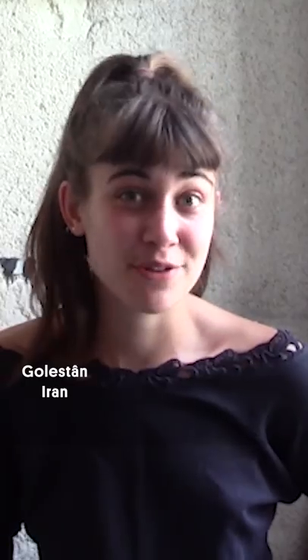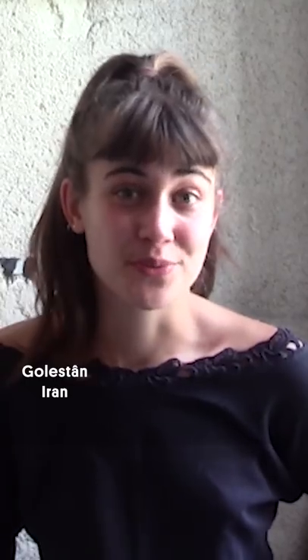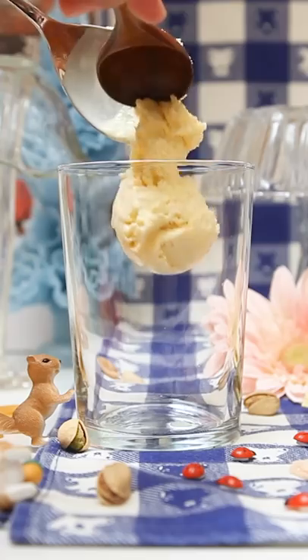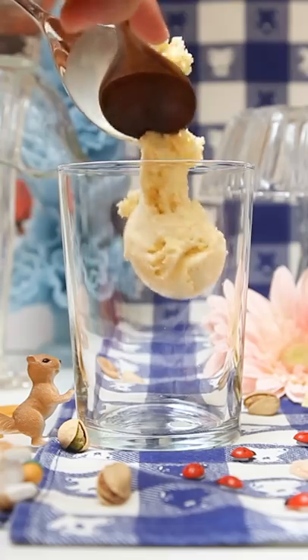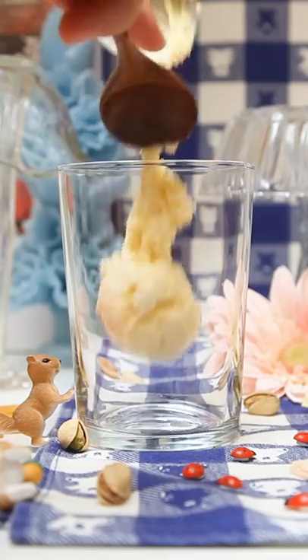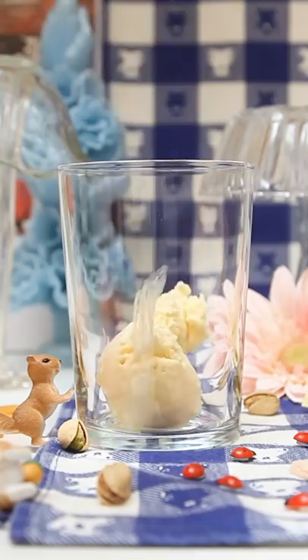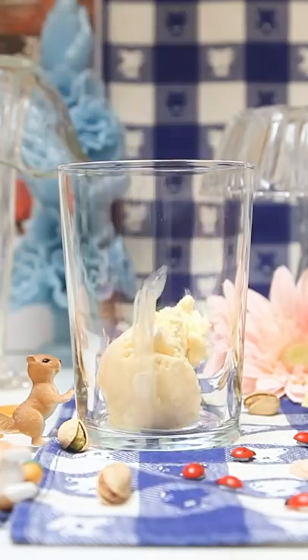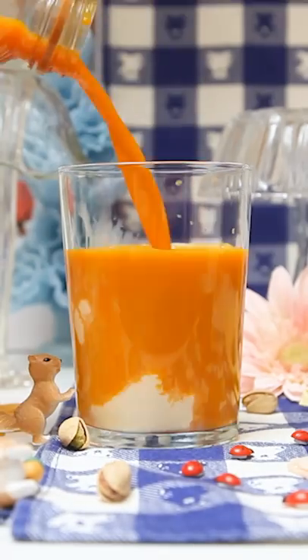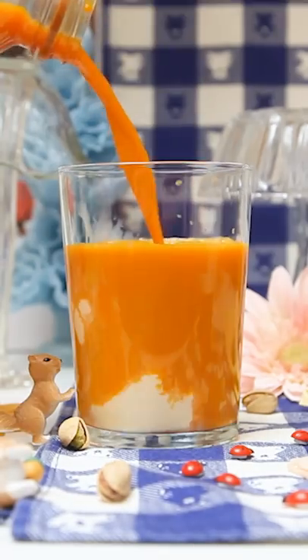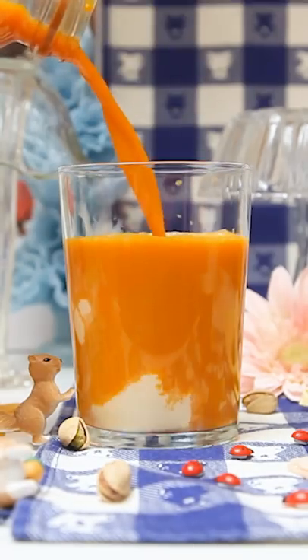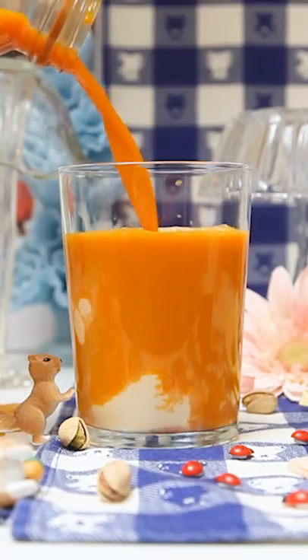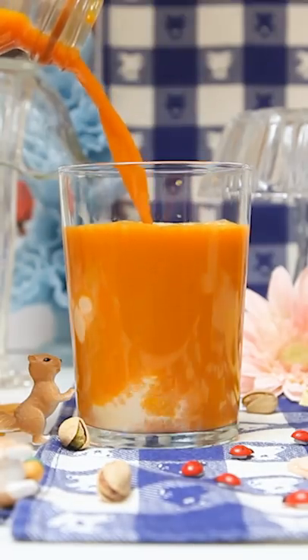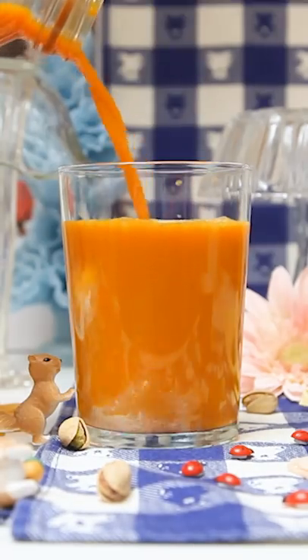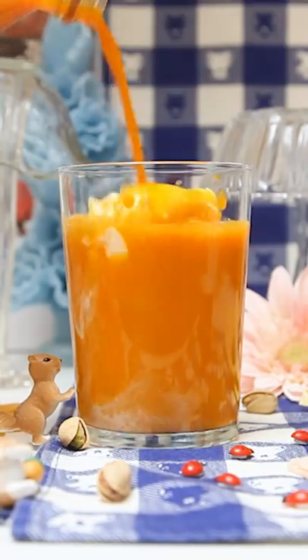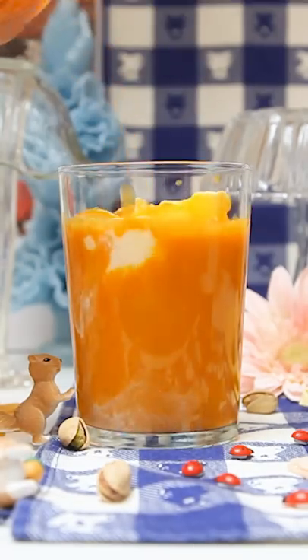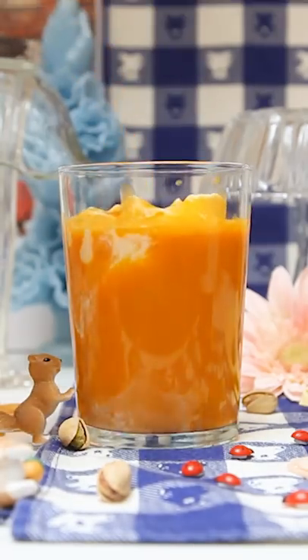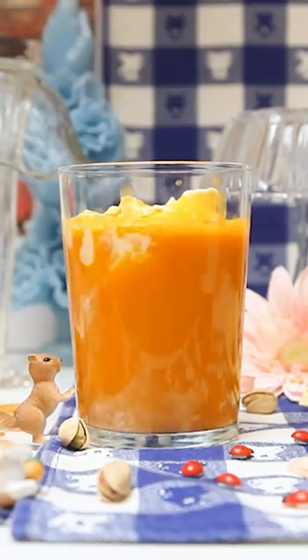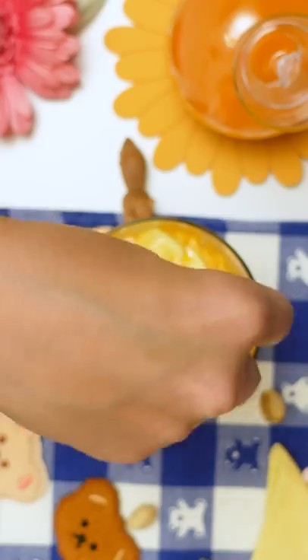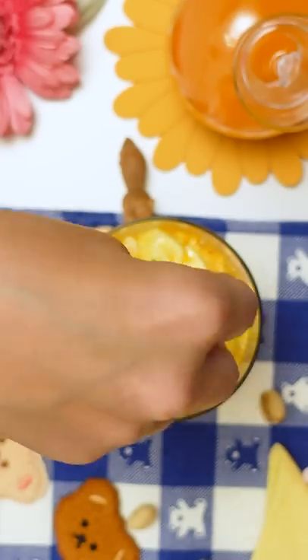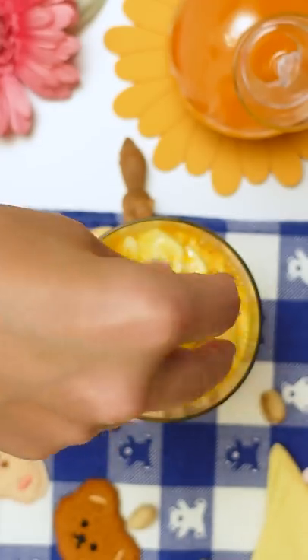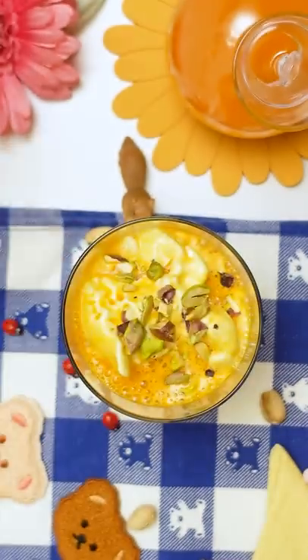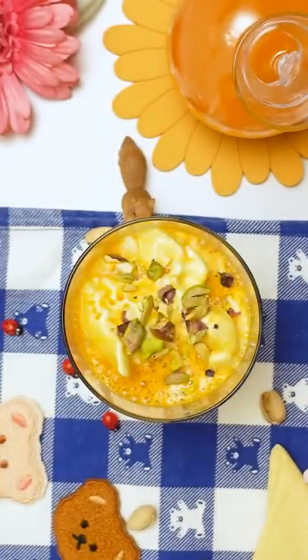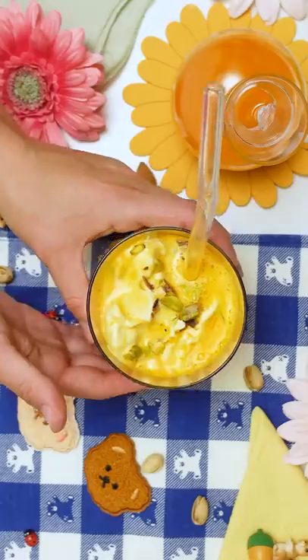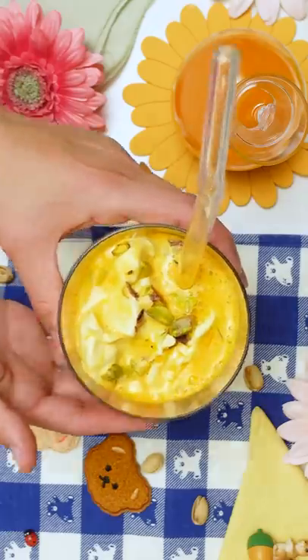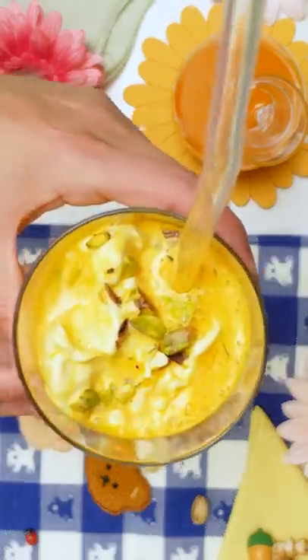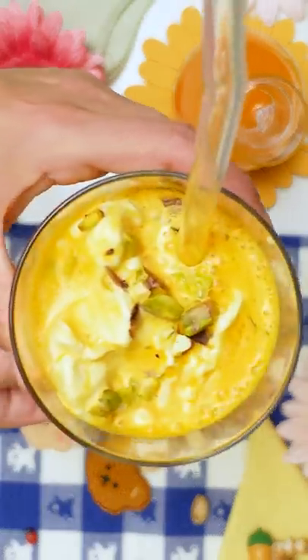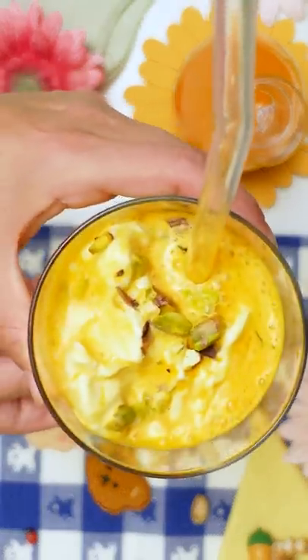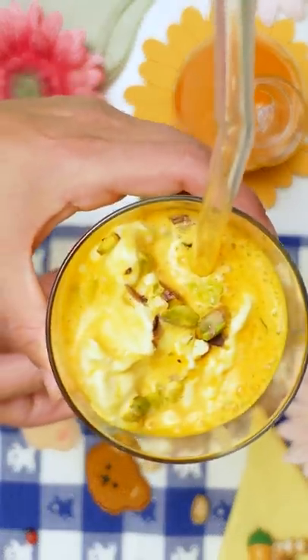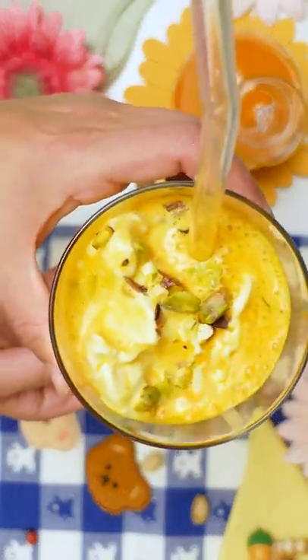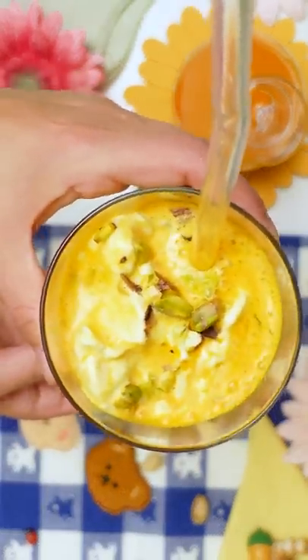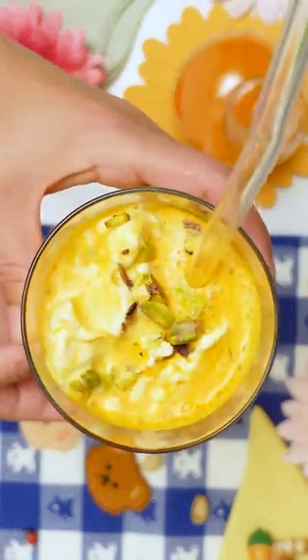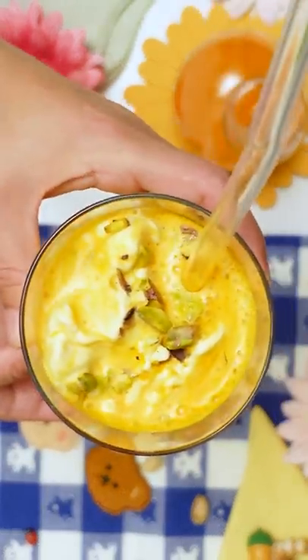Carrot juice. In Iran, we call it Abhavij Bassani. Pour some carrot juice on top of it and add a little bit of pistachios on top if you want to be extra Persian.